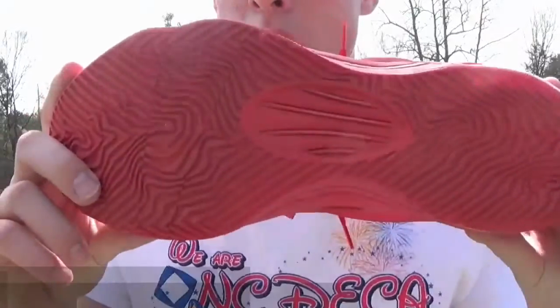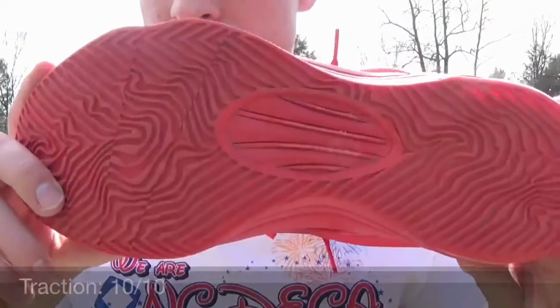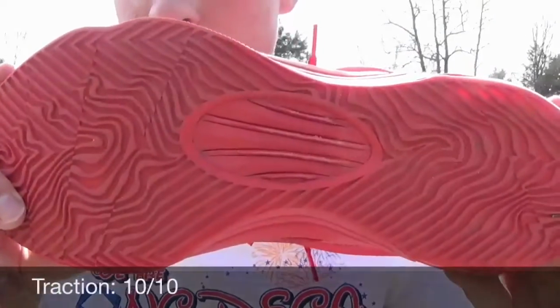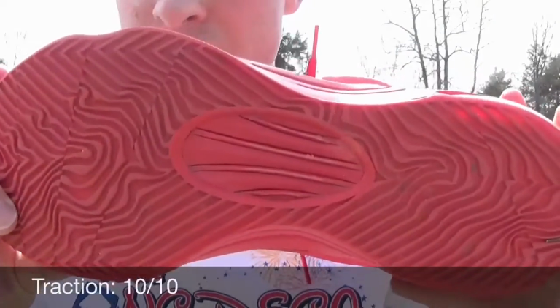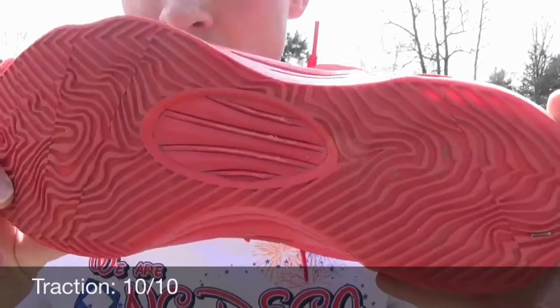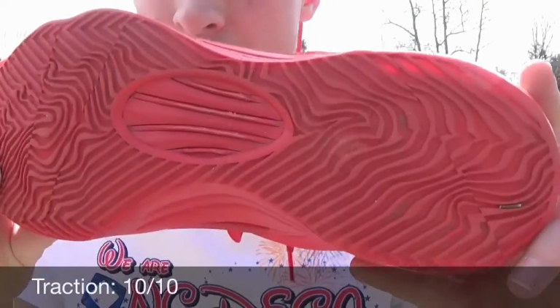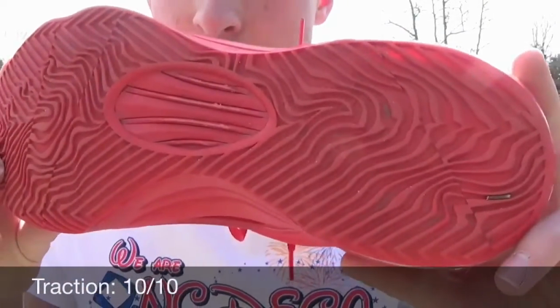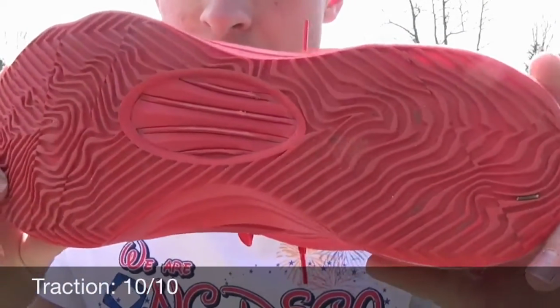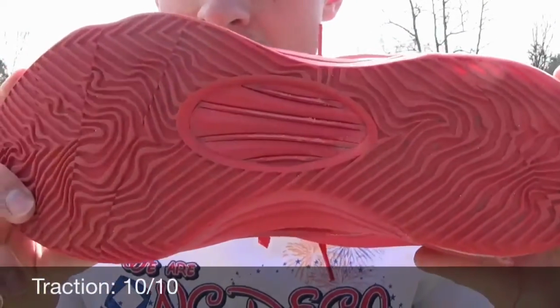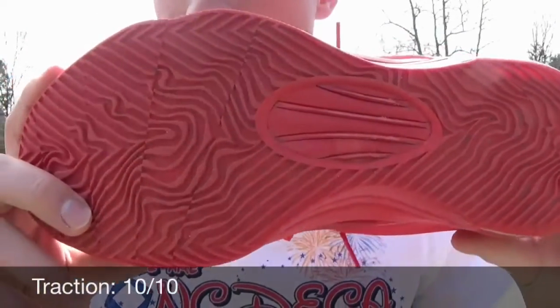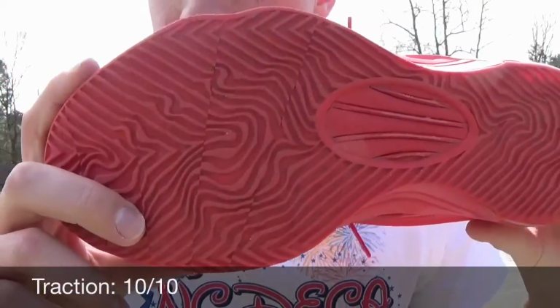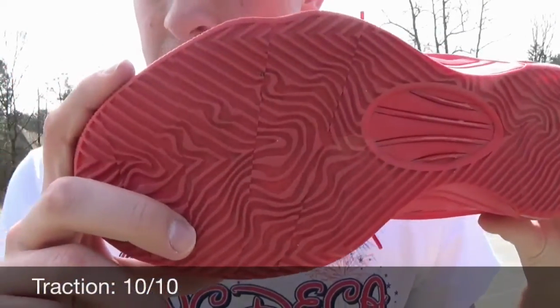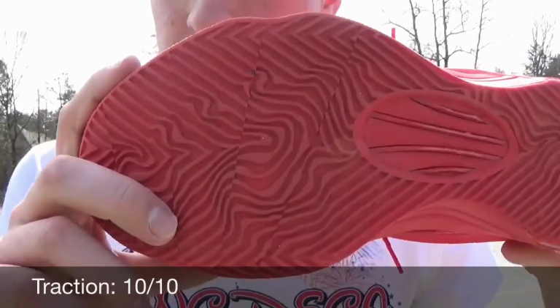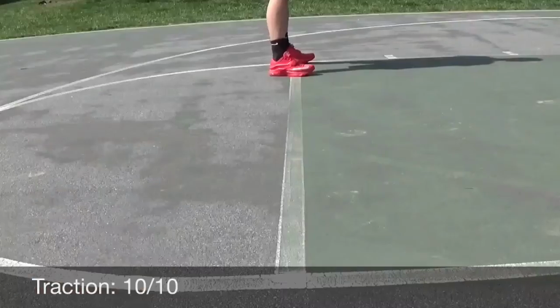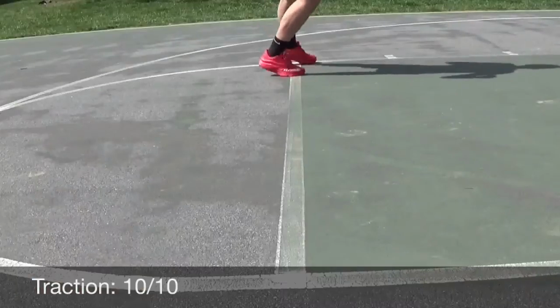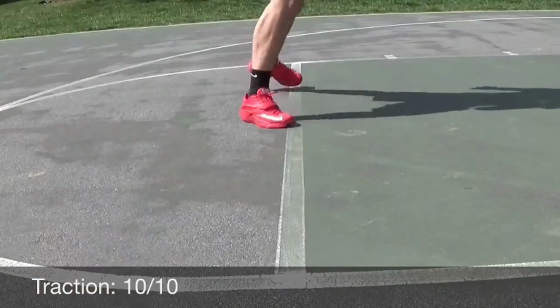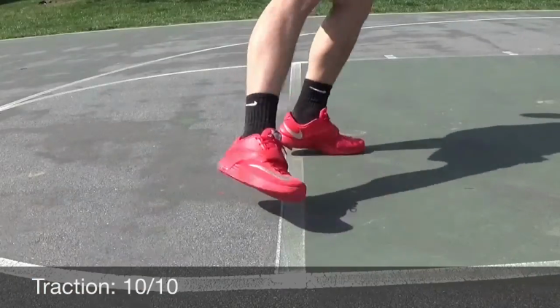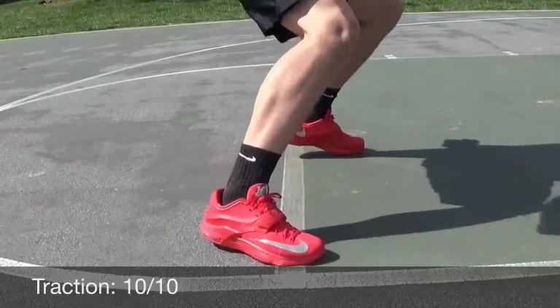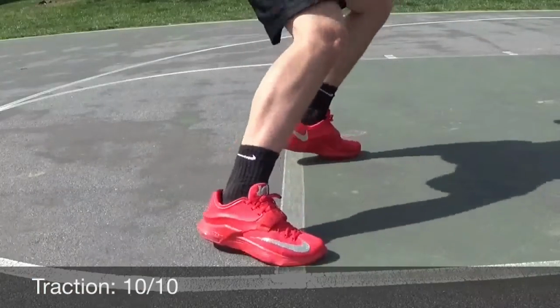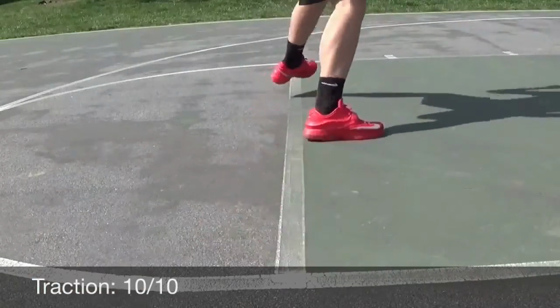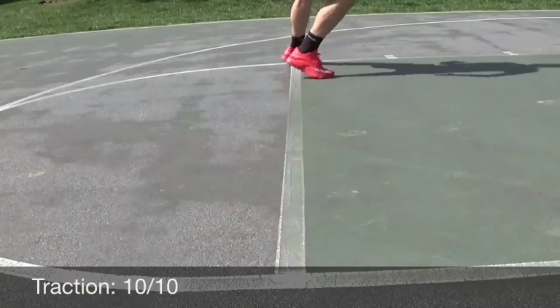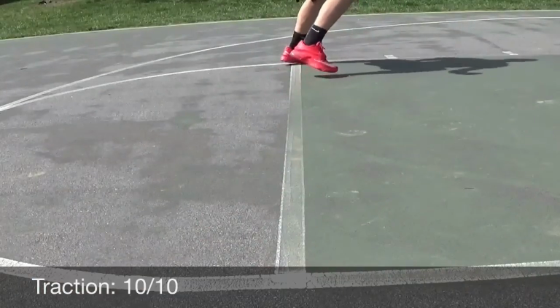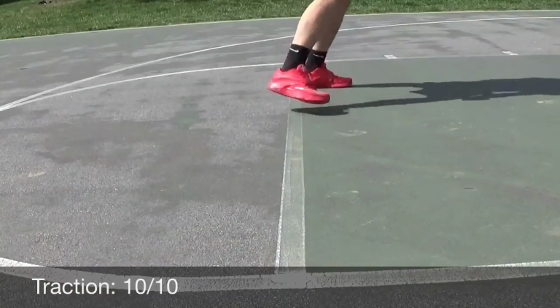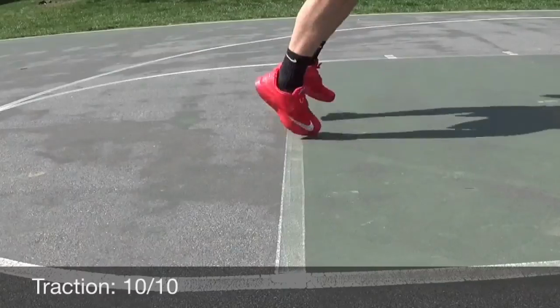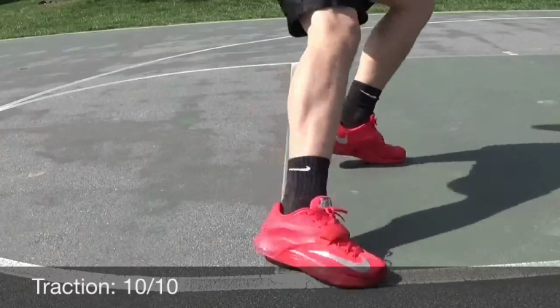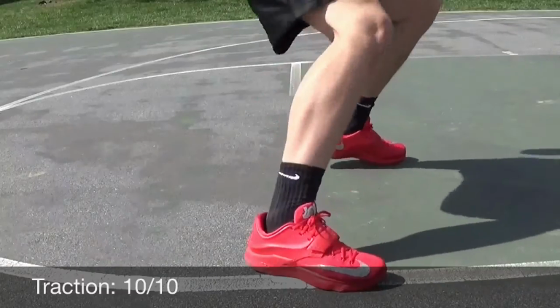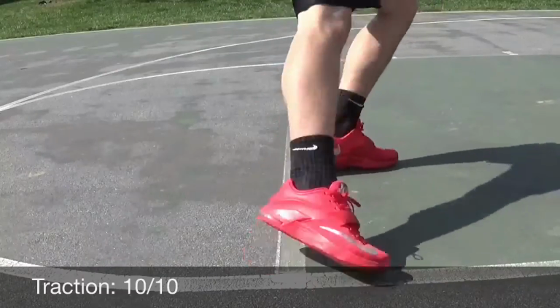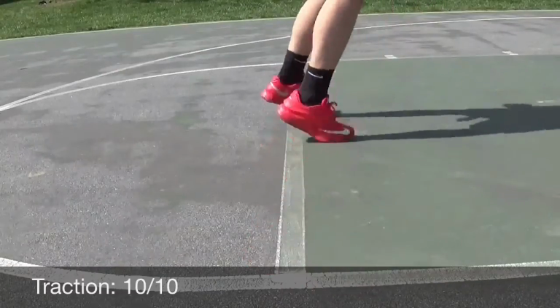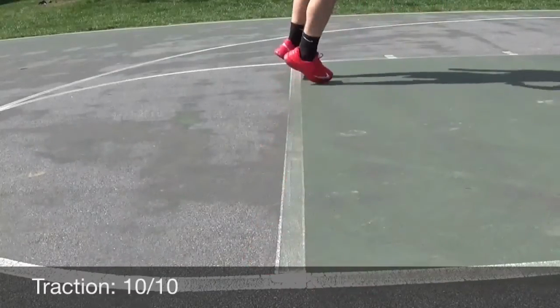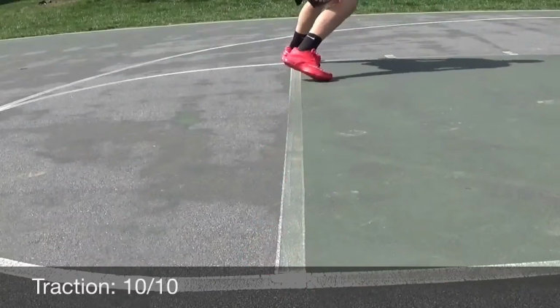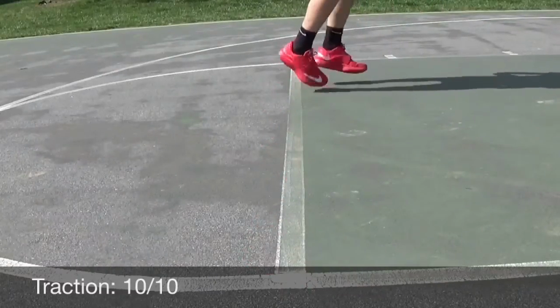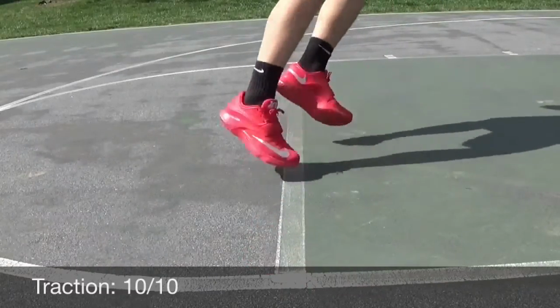Starting off with the traction, you see you've got that storytelling traction pattern — a lot of crazy details in there, twists and turns, works really well. The grooves are actually really thick, so these are definitely pretty good for both outdoors and indoors. It's stuck to all surfaces for me; I did not have a problem with these.